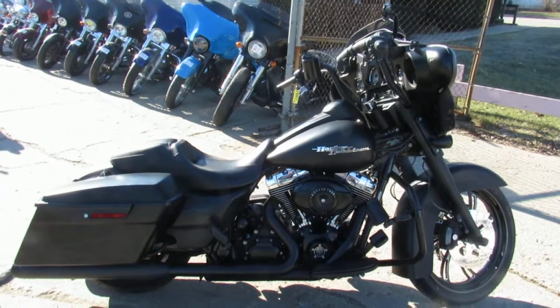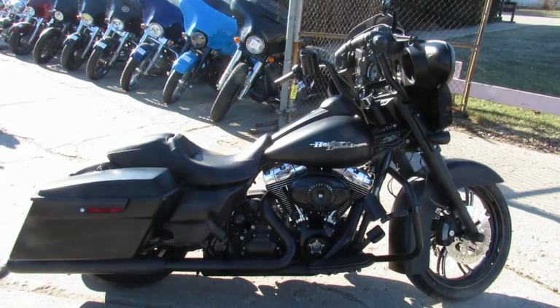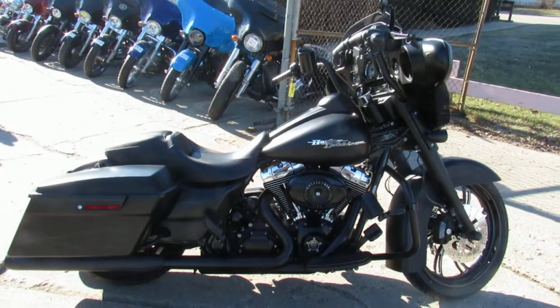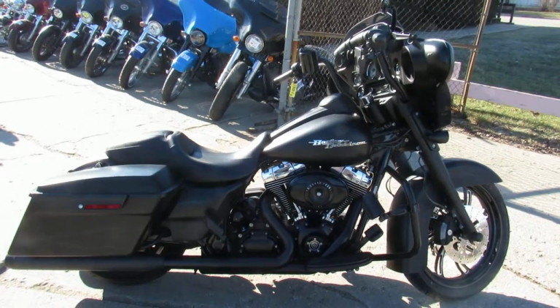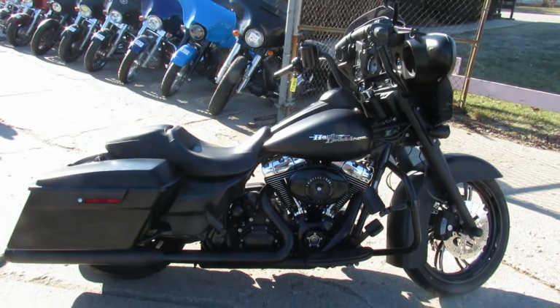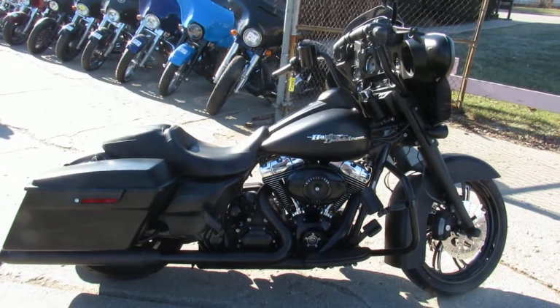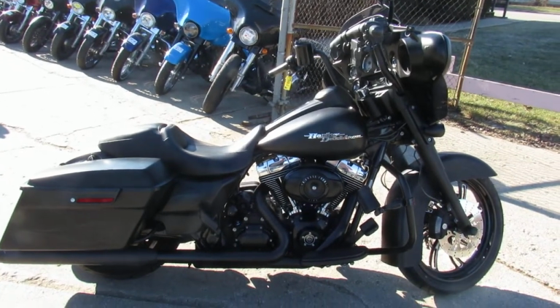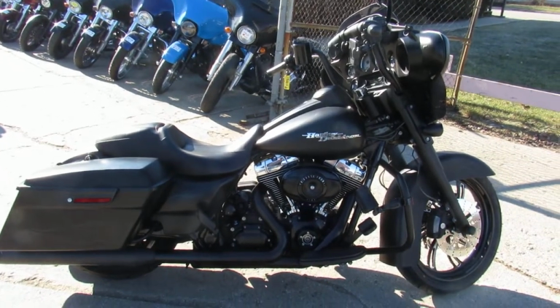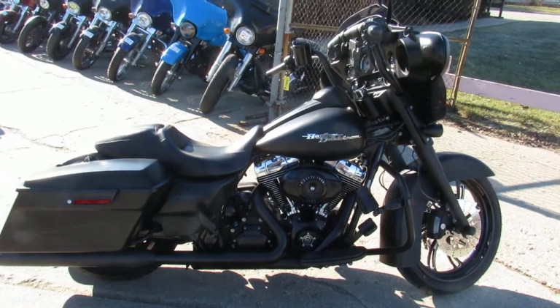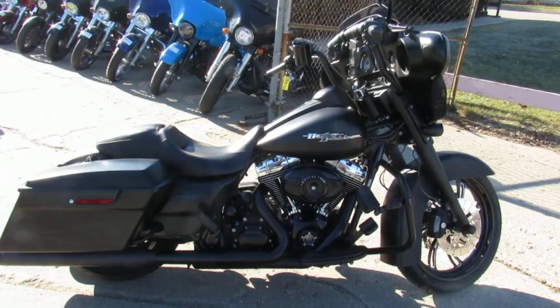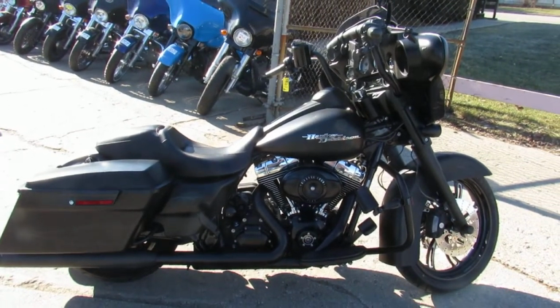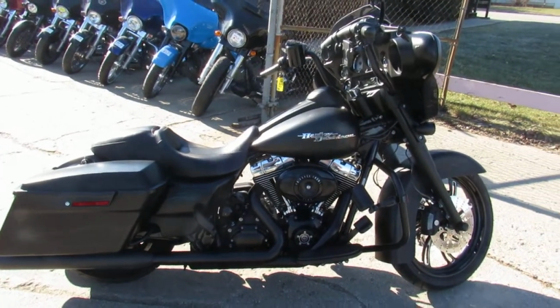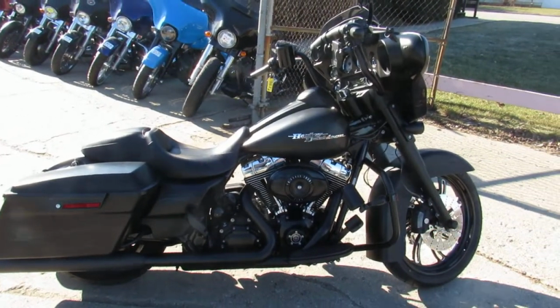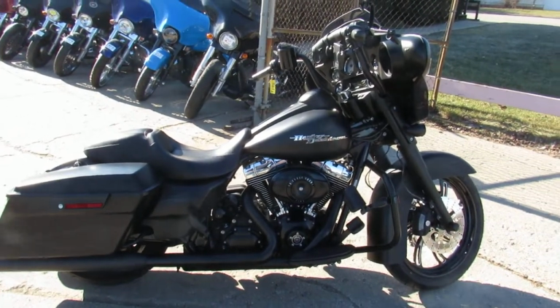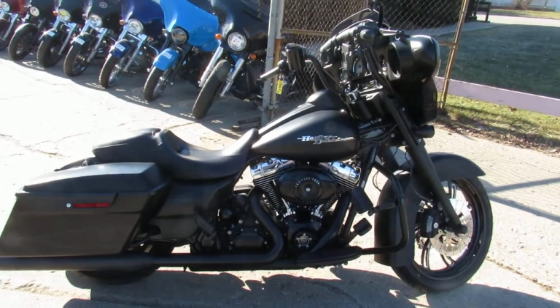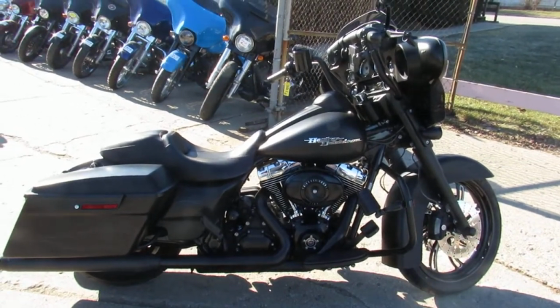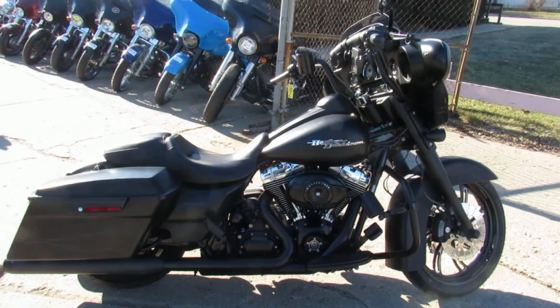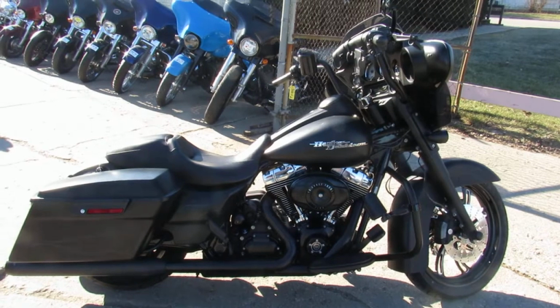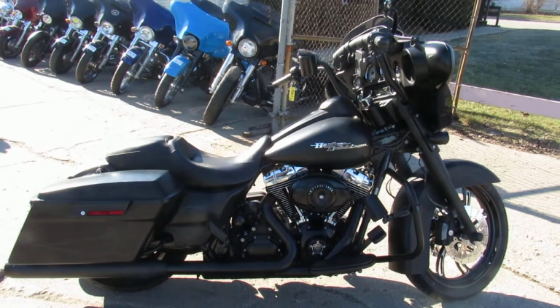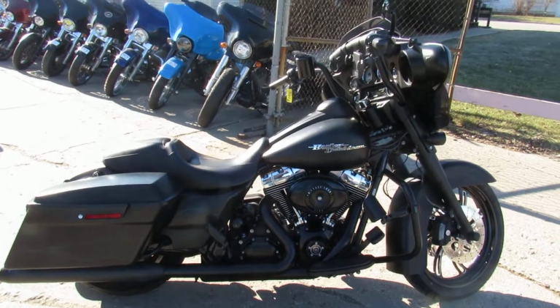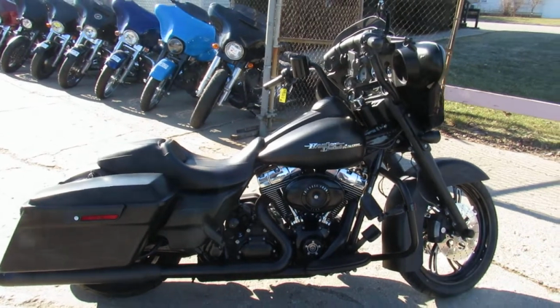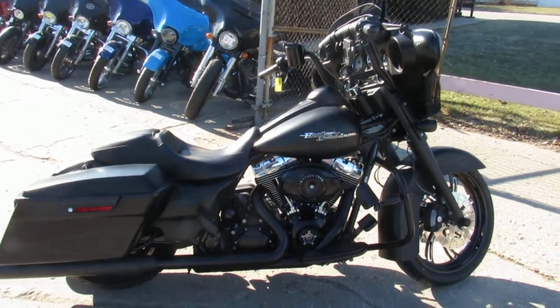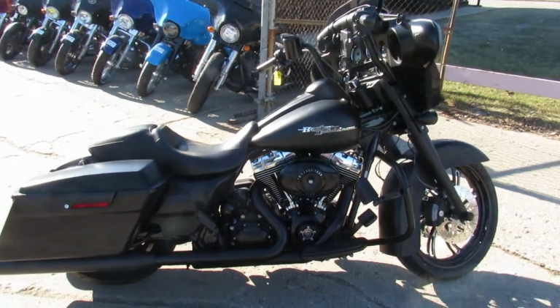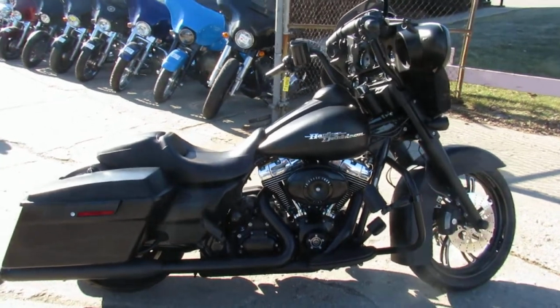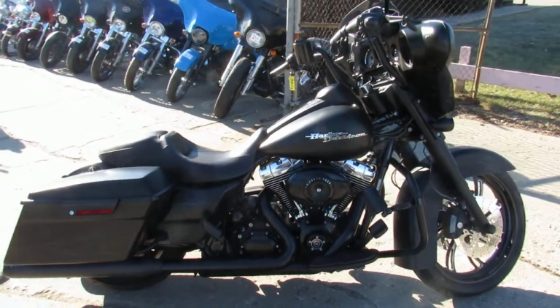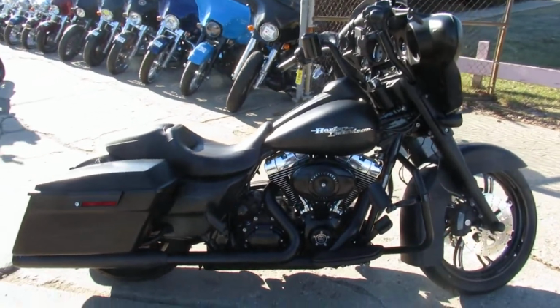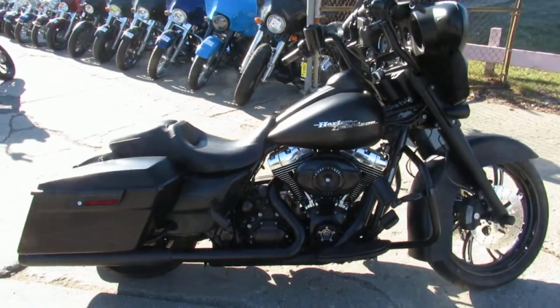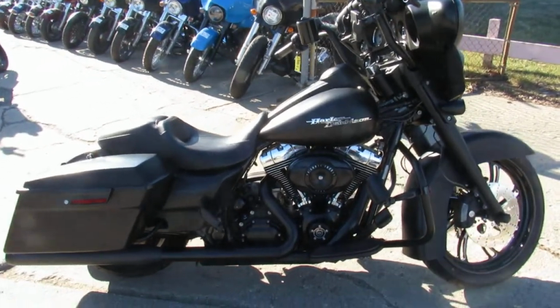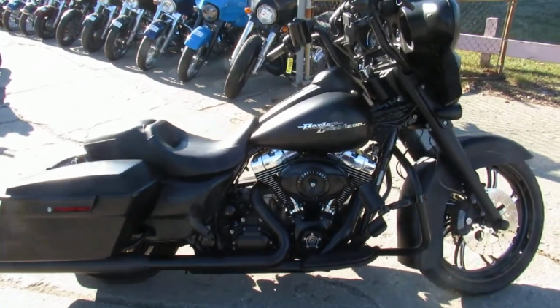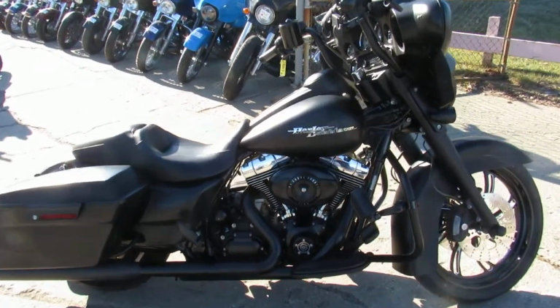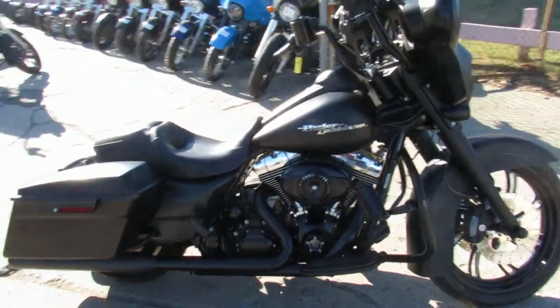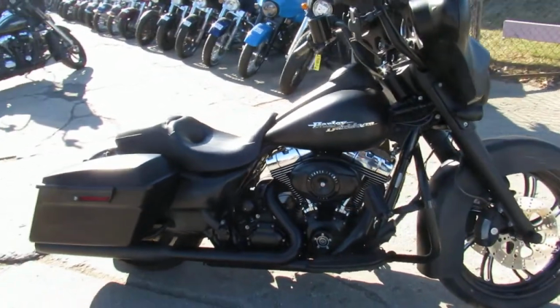Hey guys, Andrew and Aaron here at Approval Powersports doing some videos on the used Street Glides. Aaron says this one won't be here long, guys. Check it out.